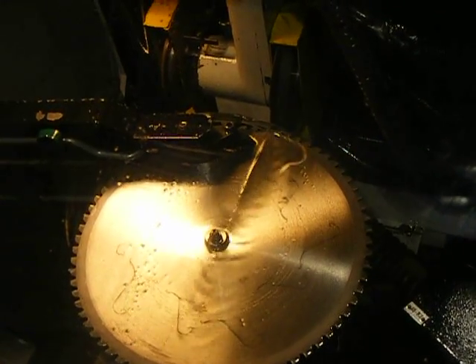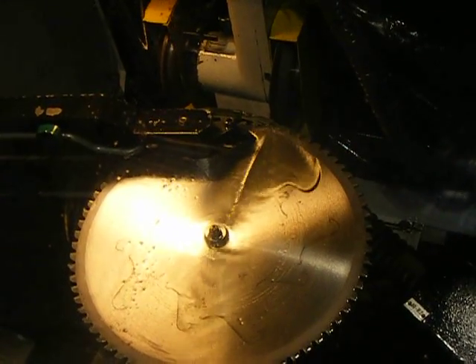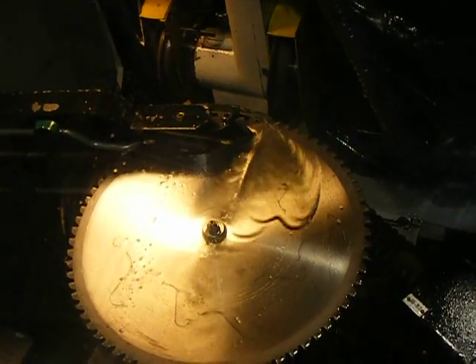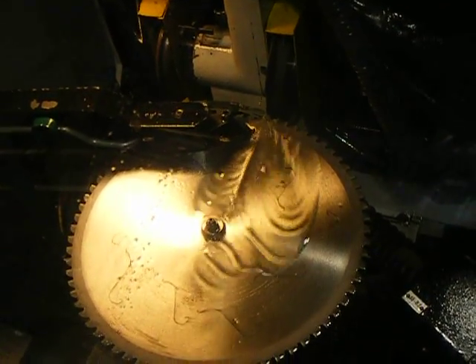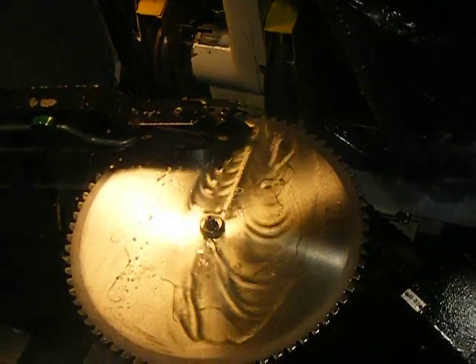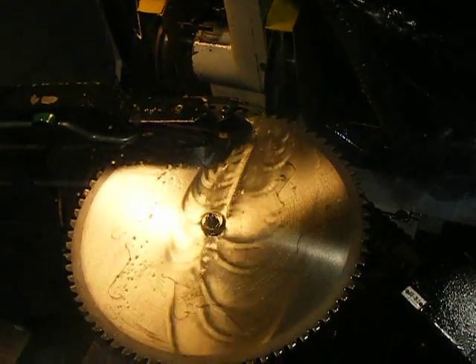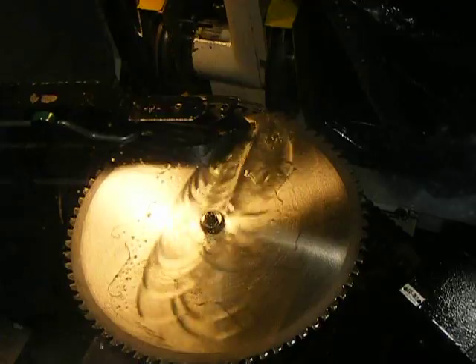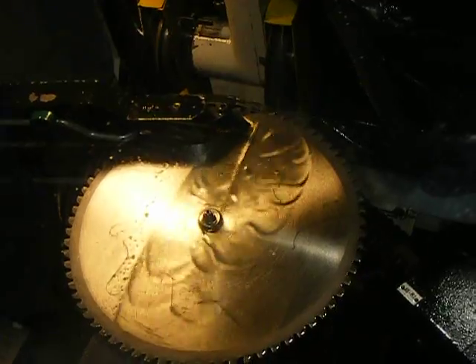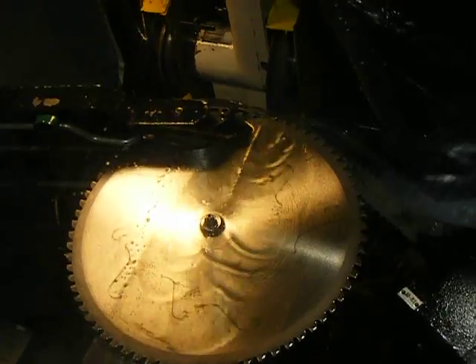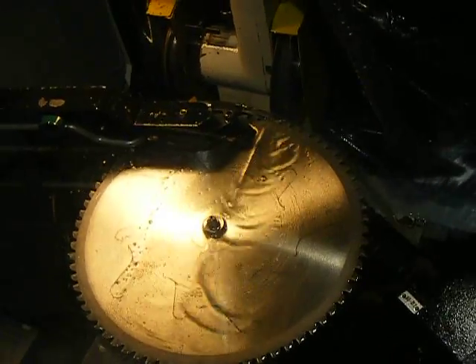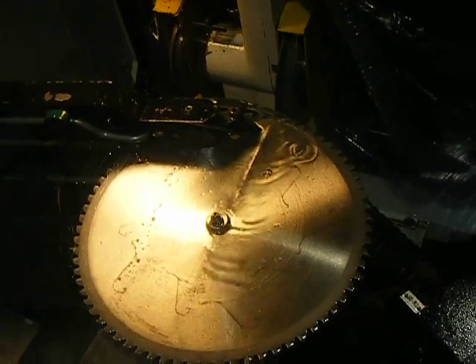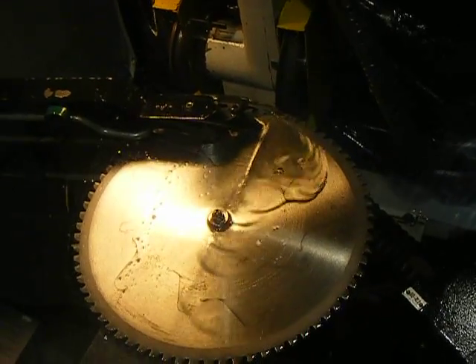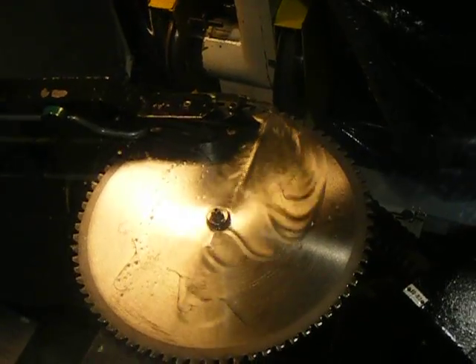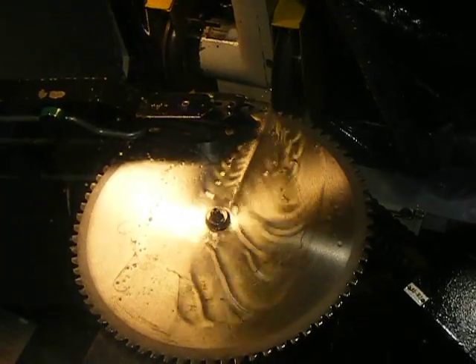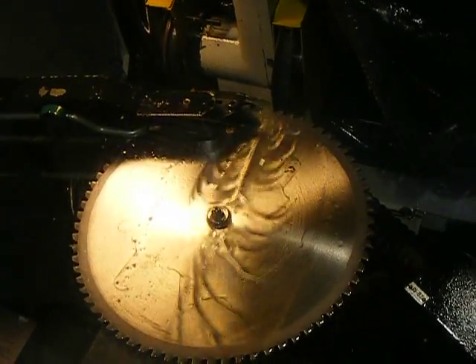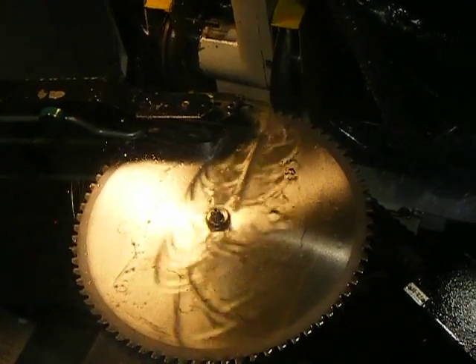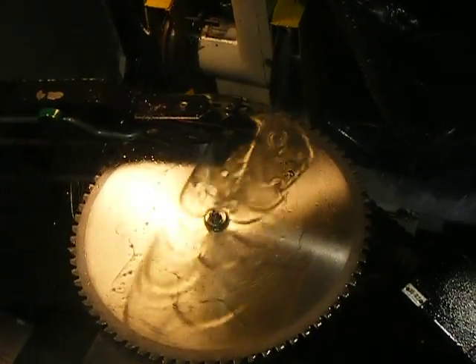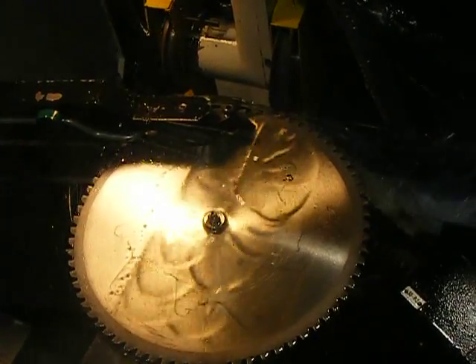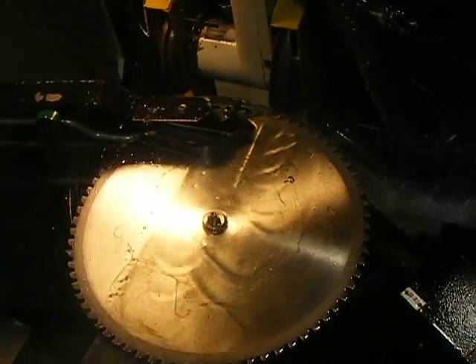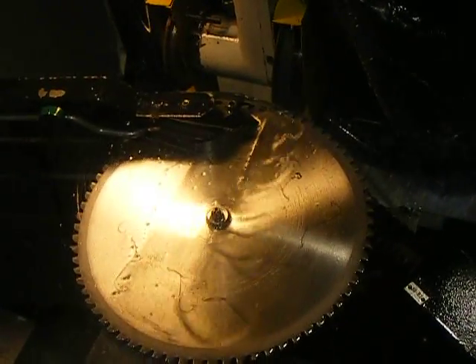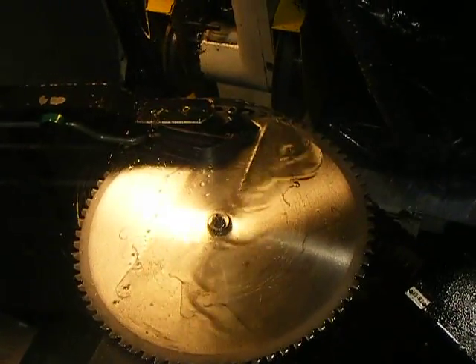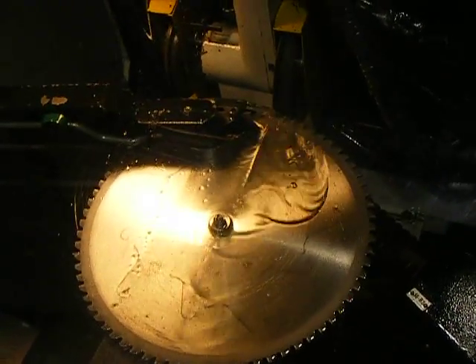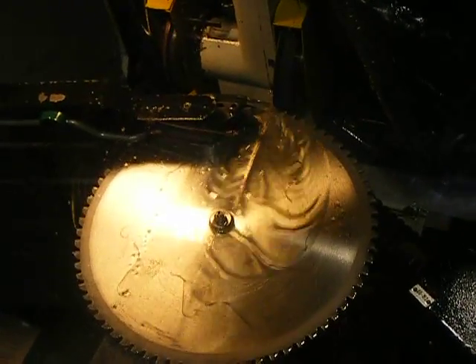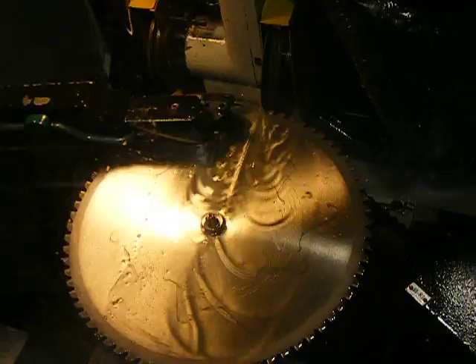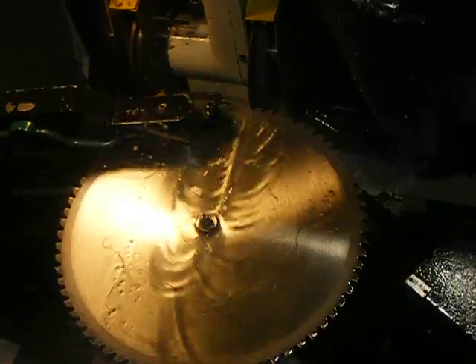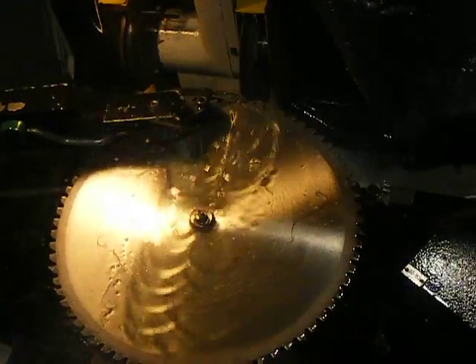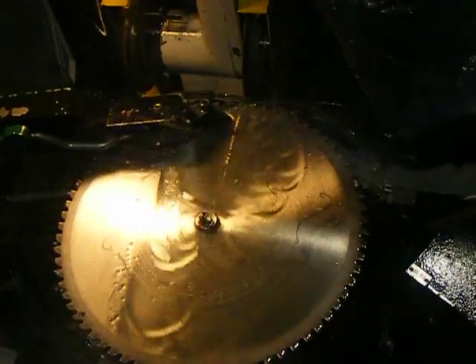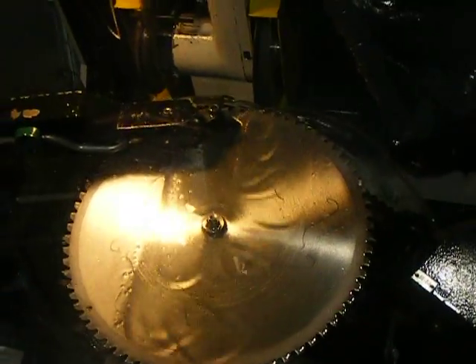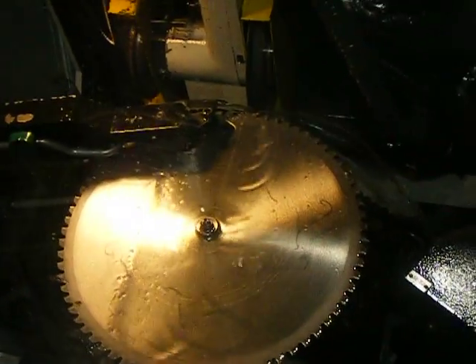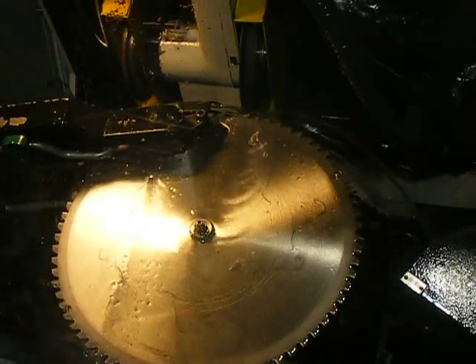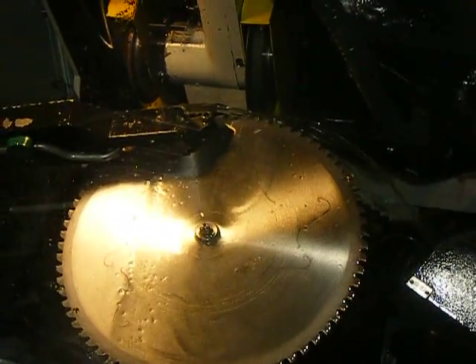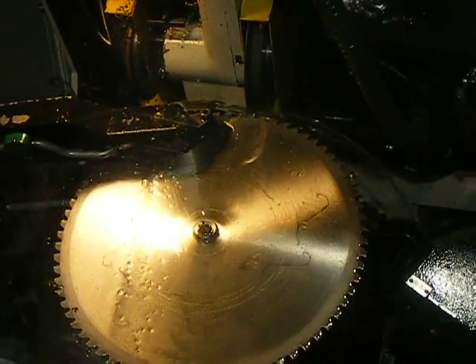What do you think? I think it's working. Actually, I wanted to record it because this is a repaired blade.